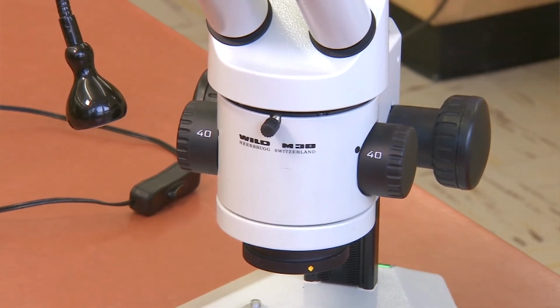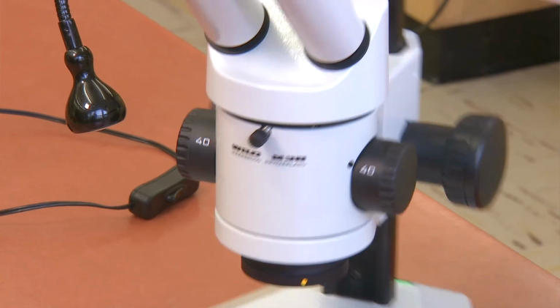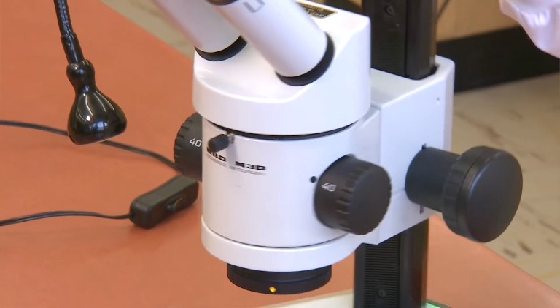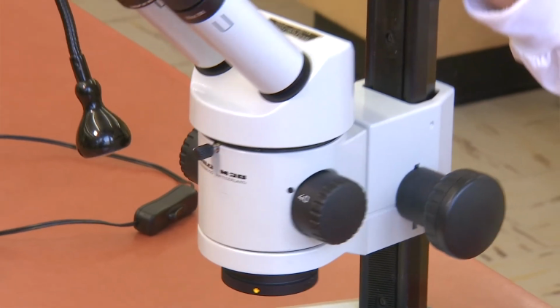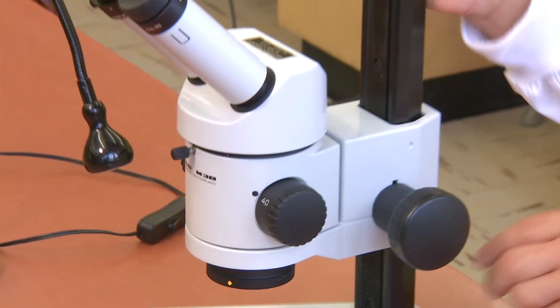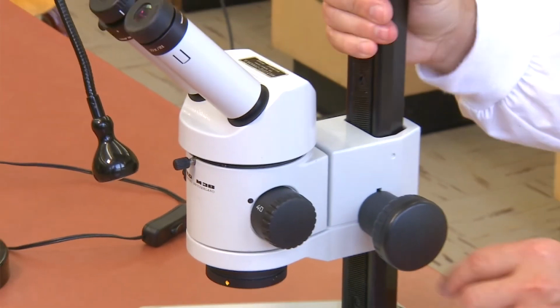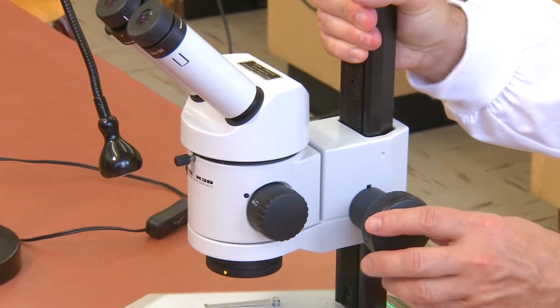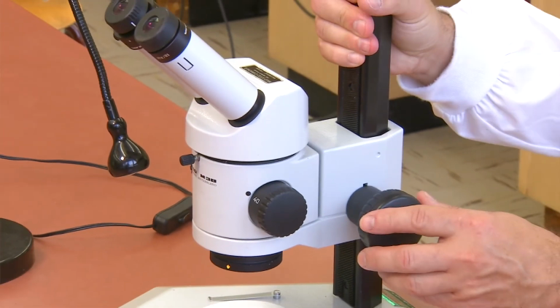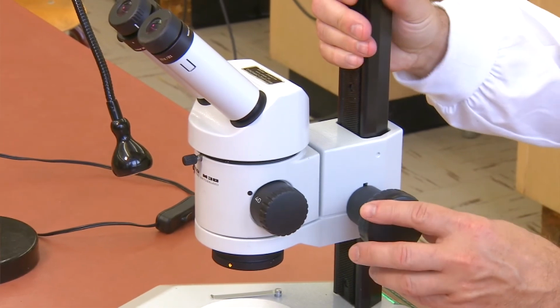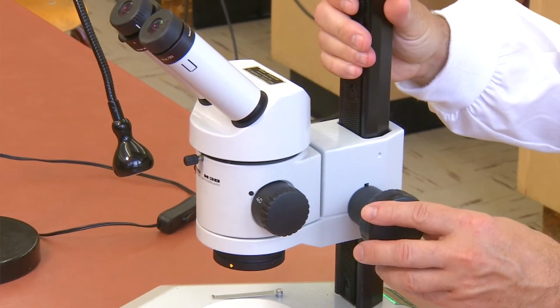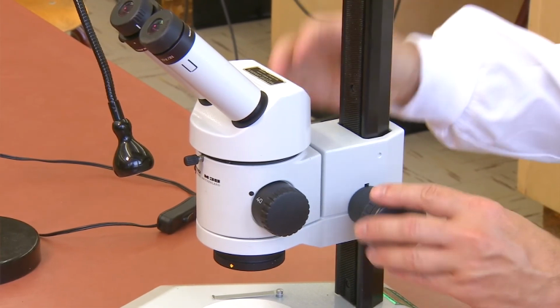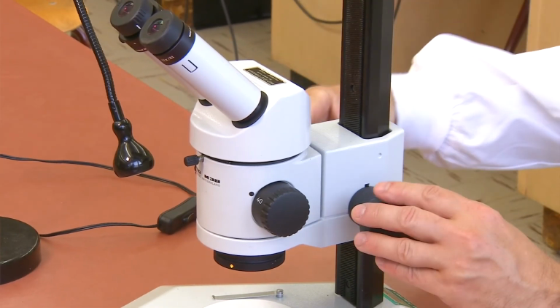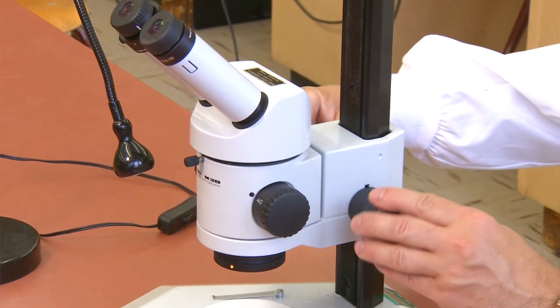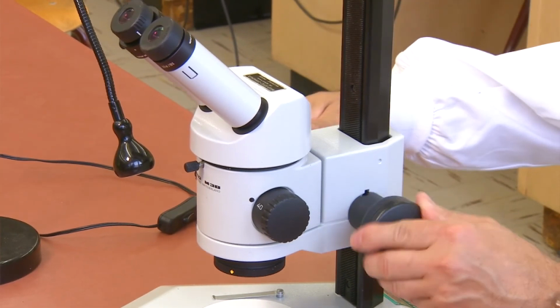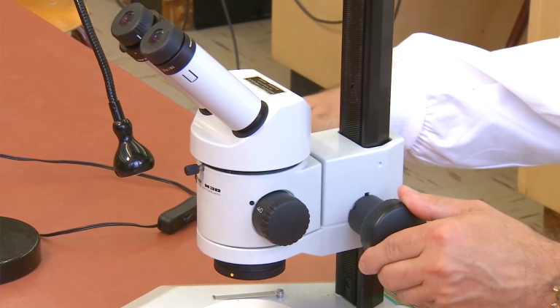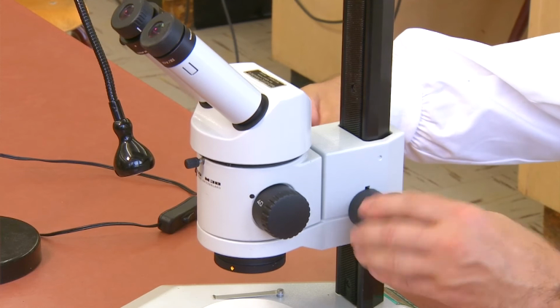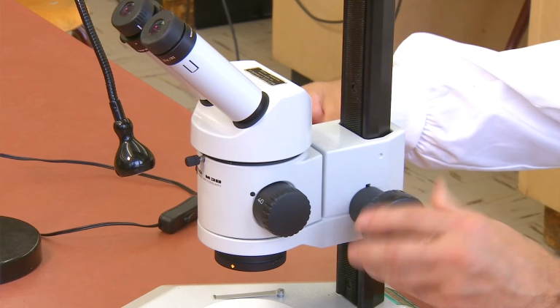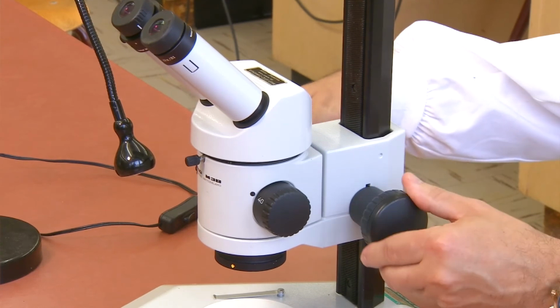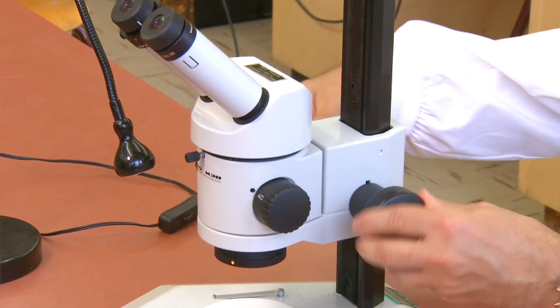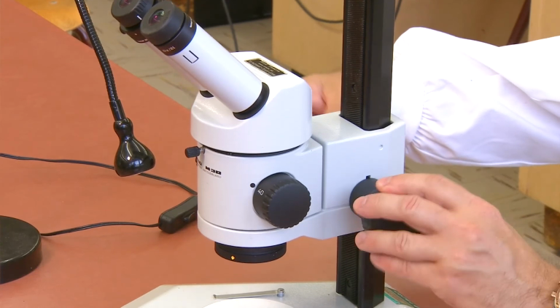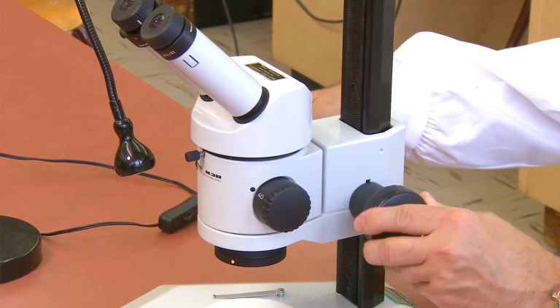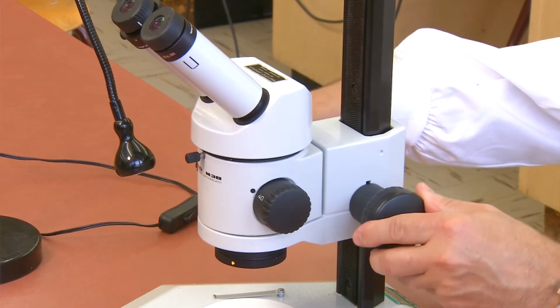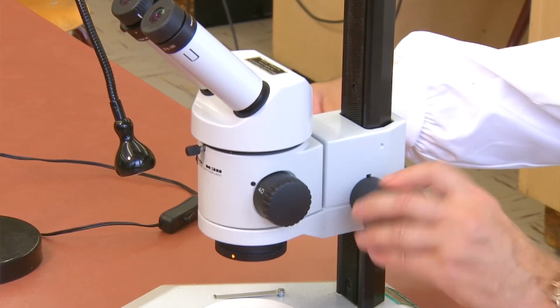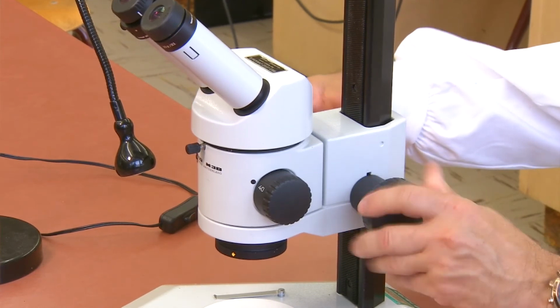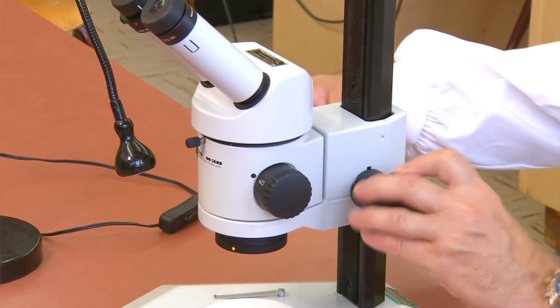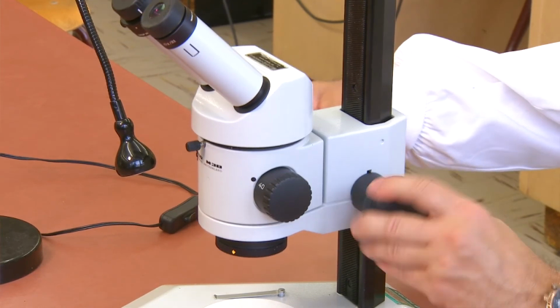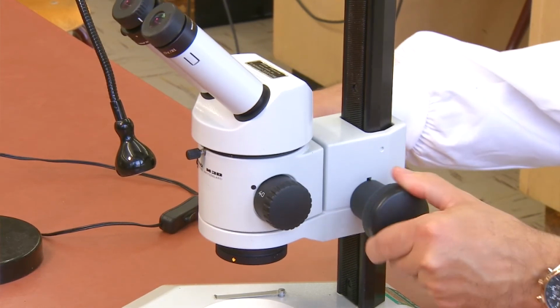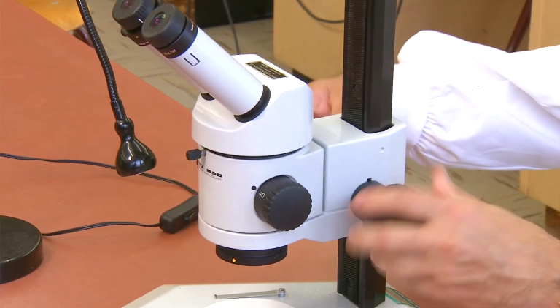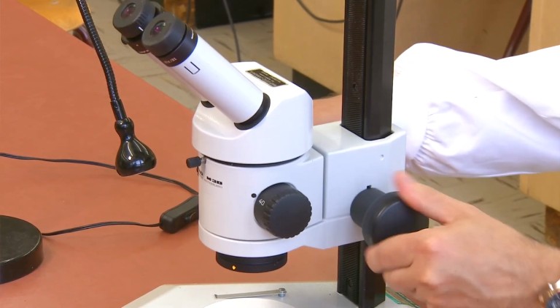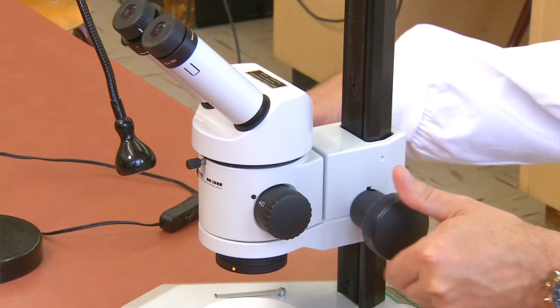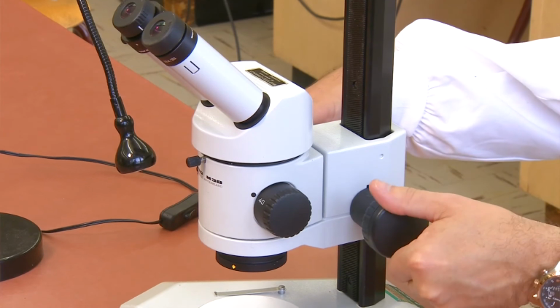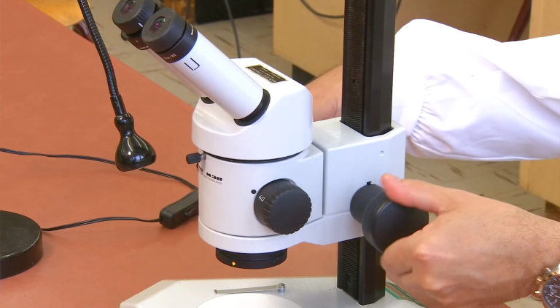All of these parts are attached to the arm of the microscope. Near the arm, you will see the focus adjustment knob. When you turn this, the body of the microscope moves up and down over the base.